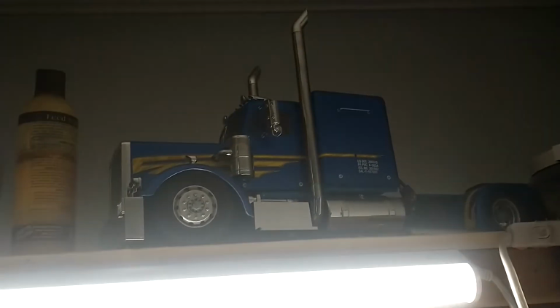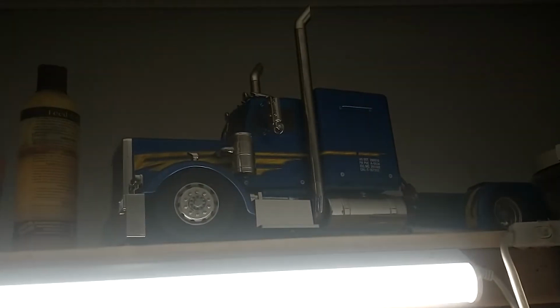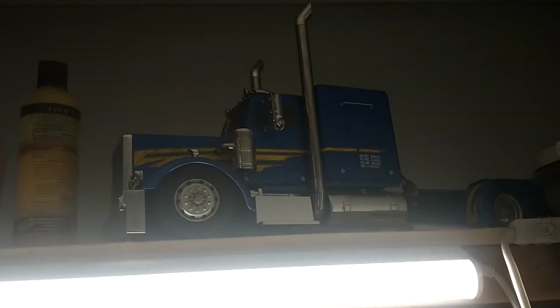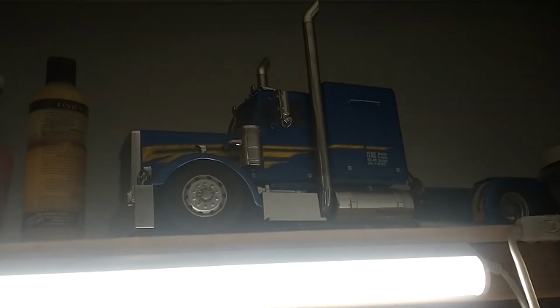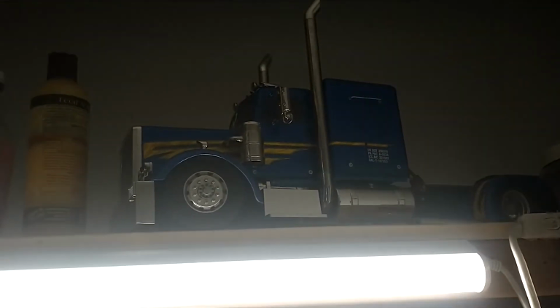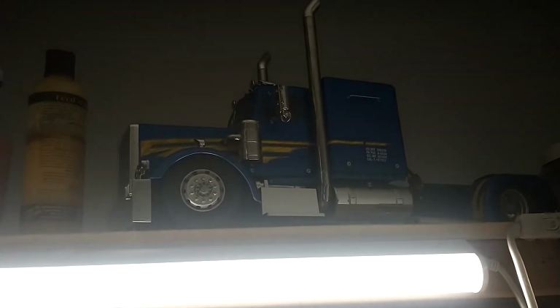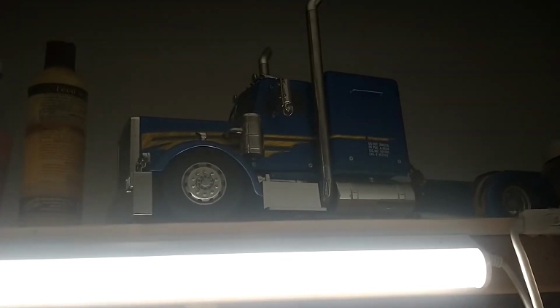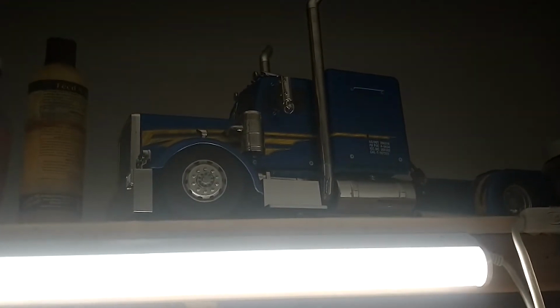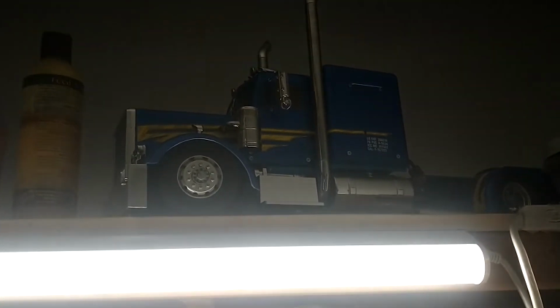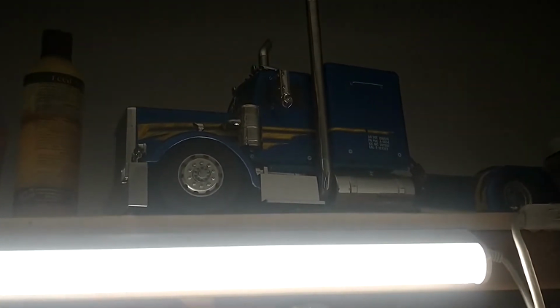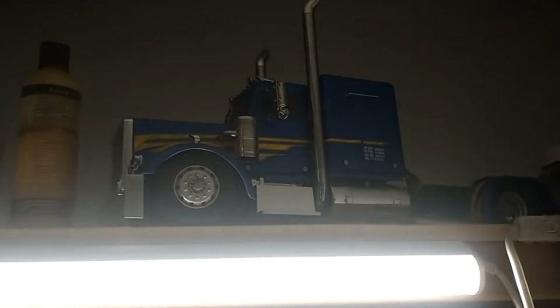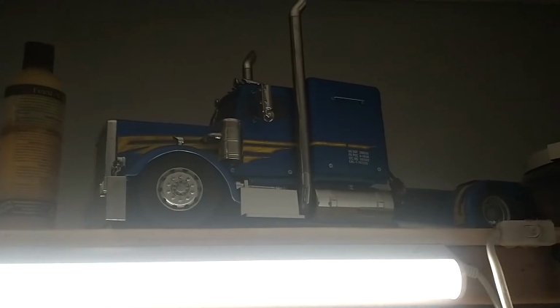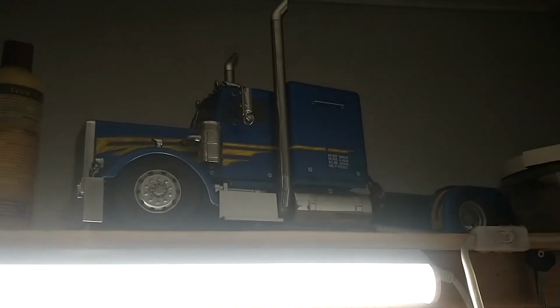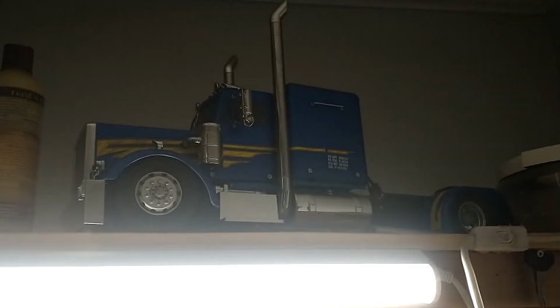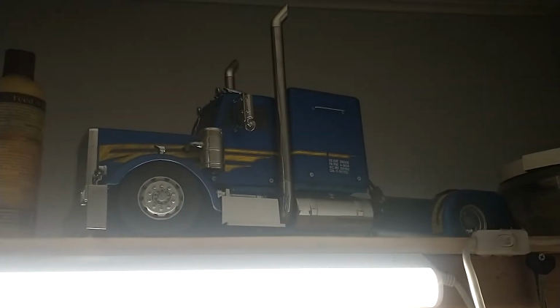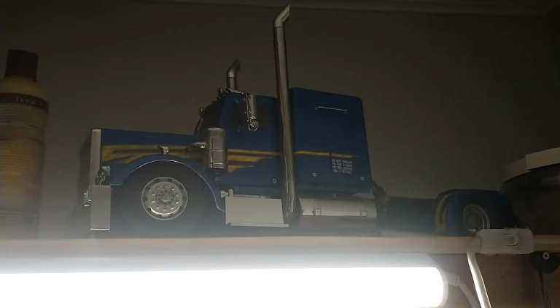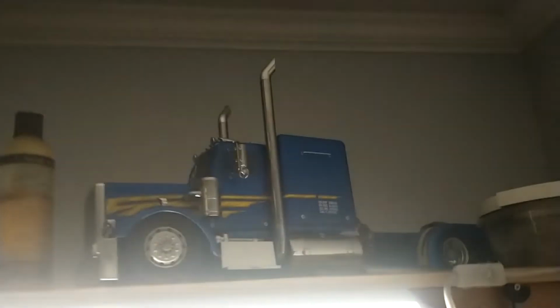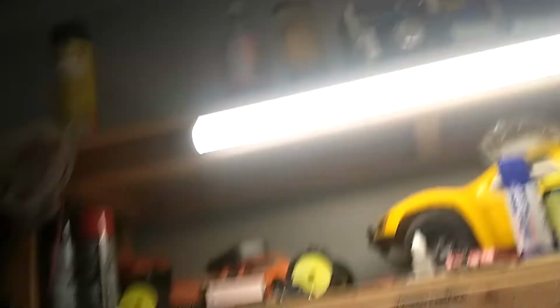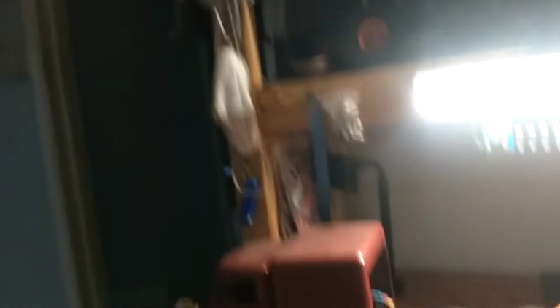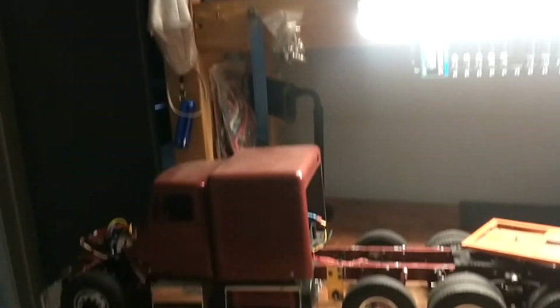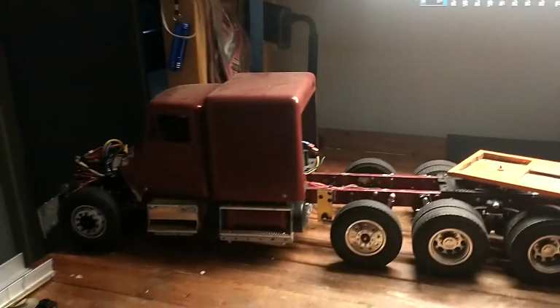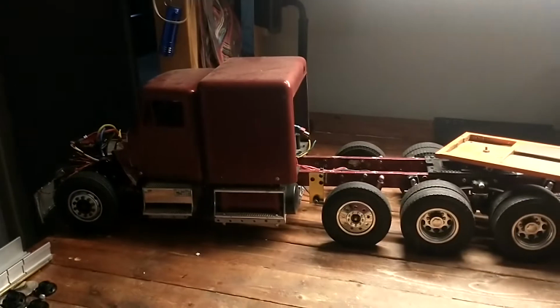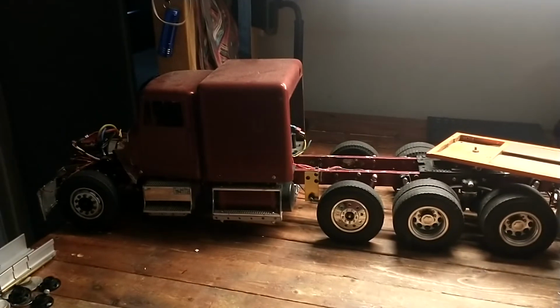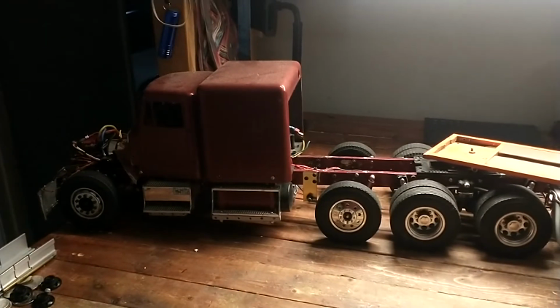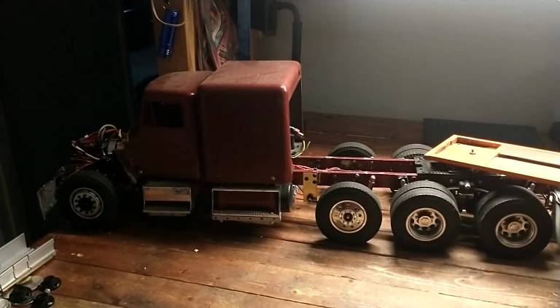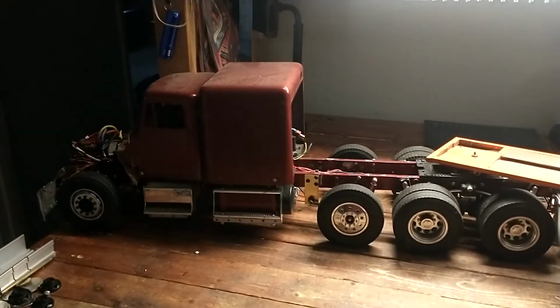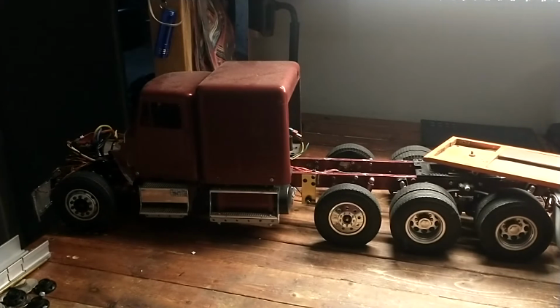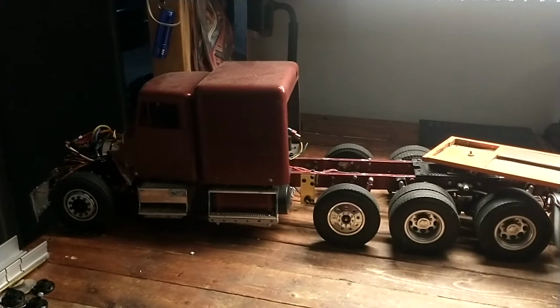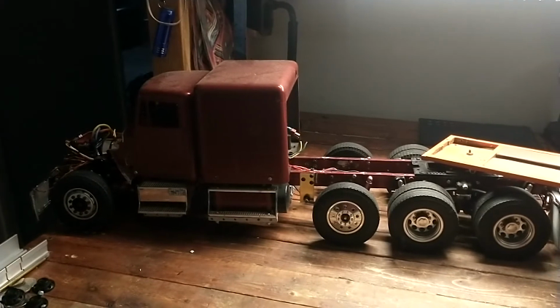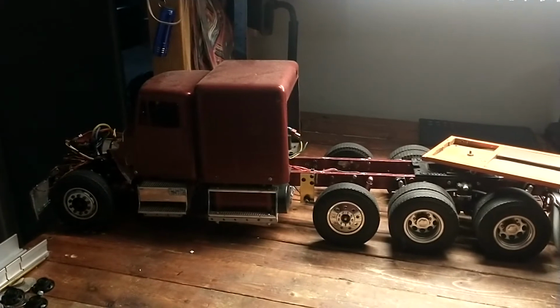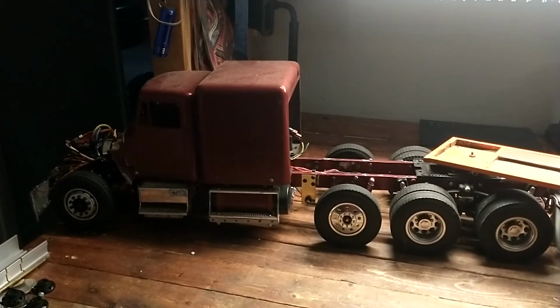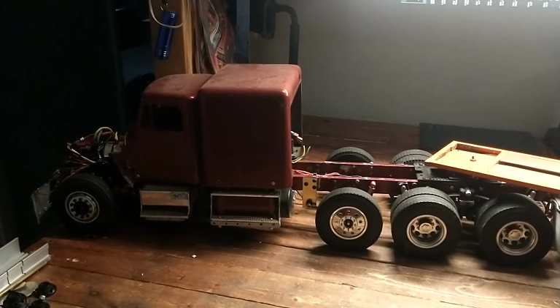That is my highway queen — she will pretty much never see dirt. This one is going to see dirt and mud and everything else that I can probably get her through.